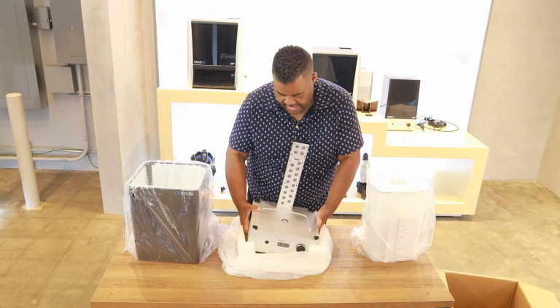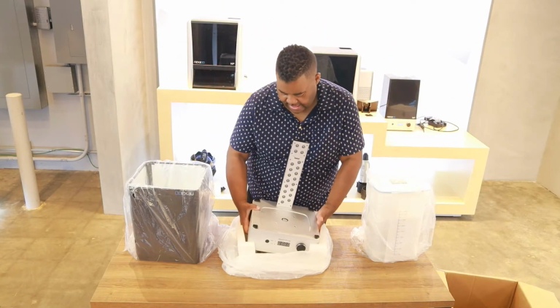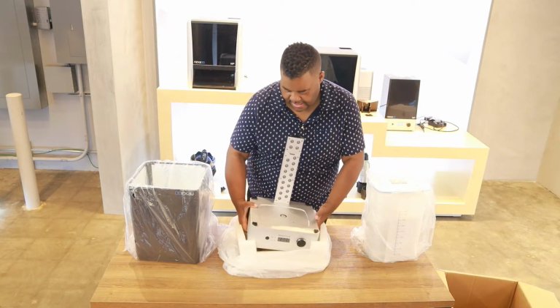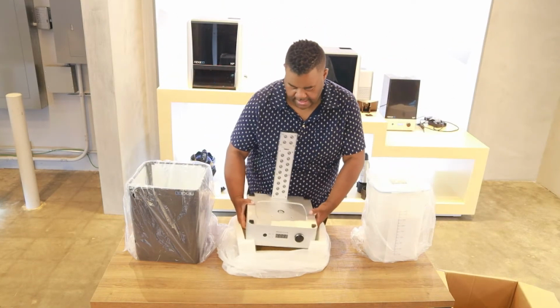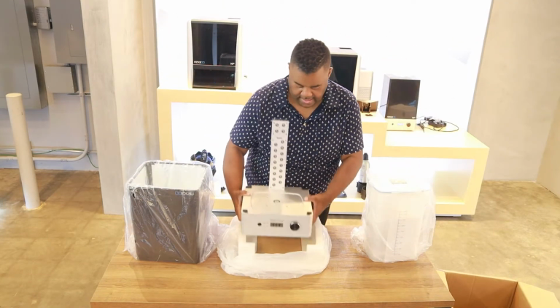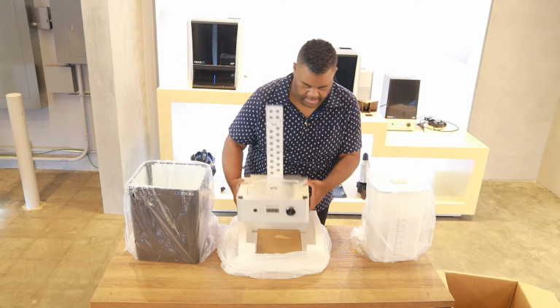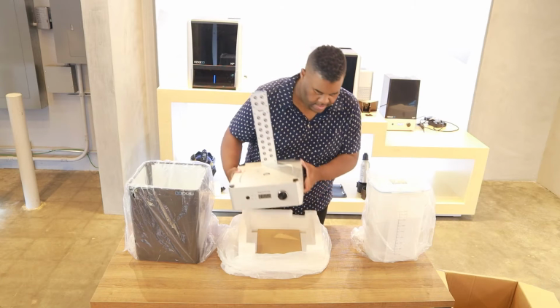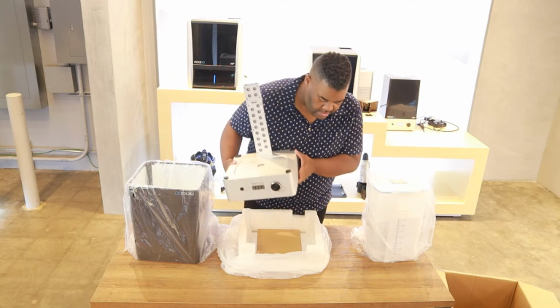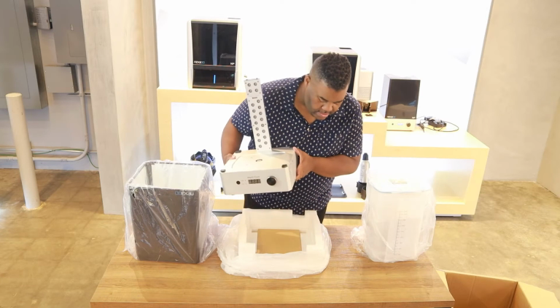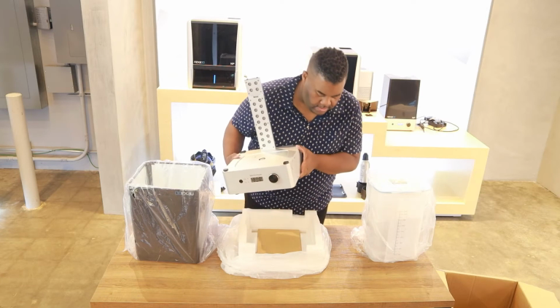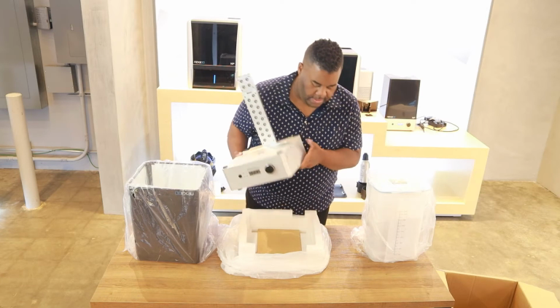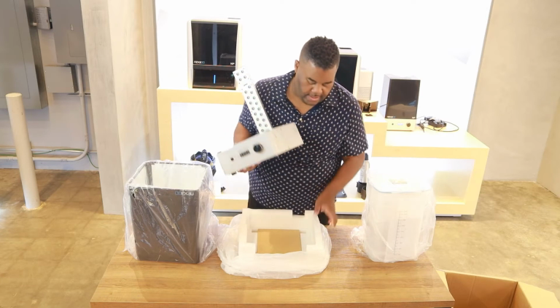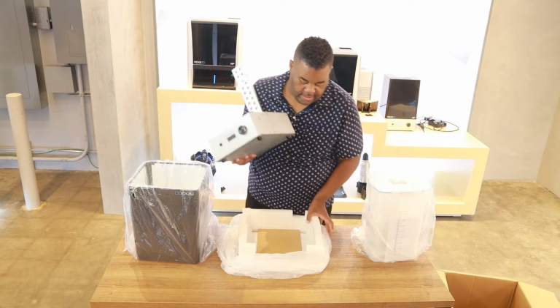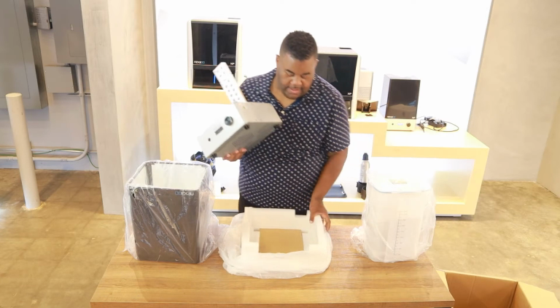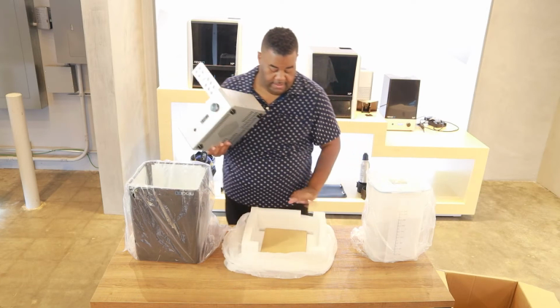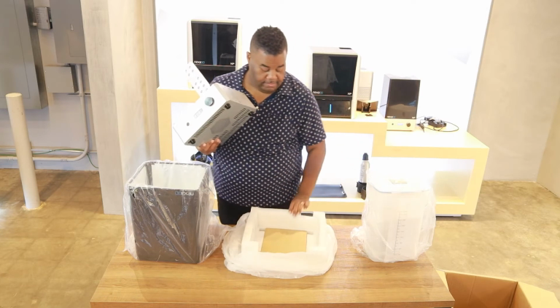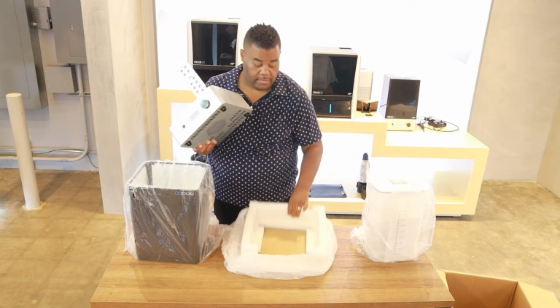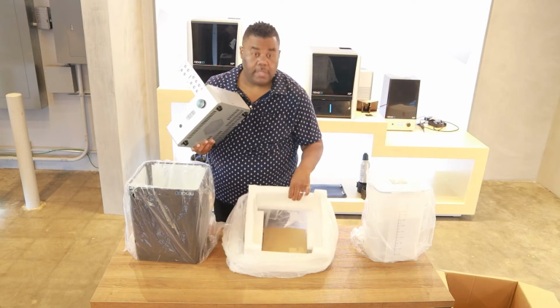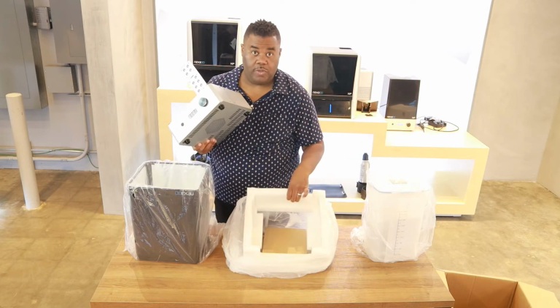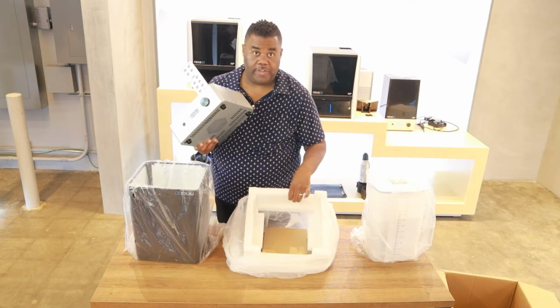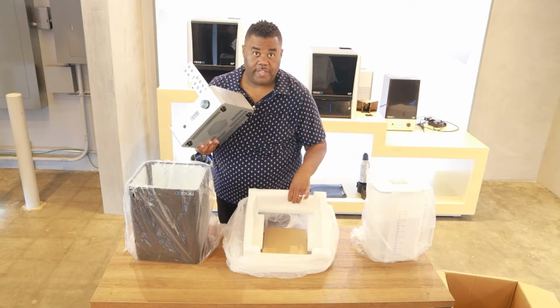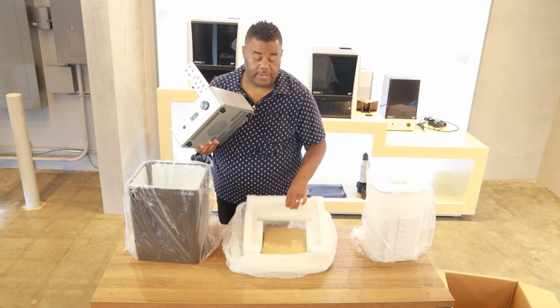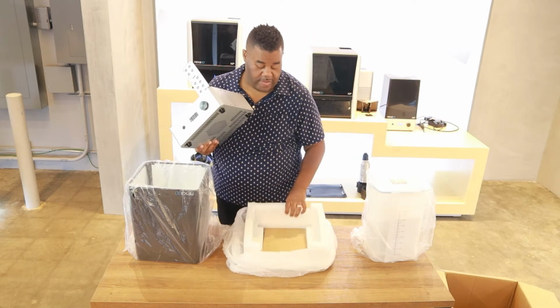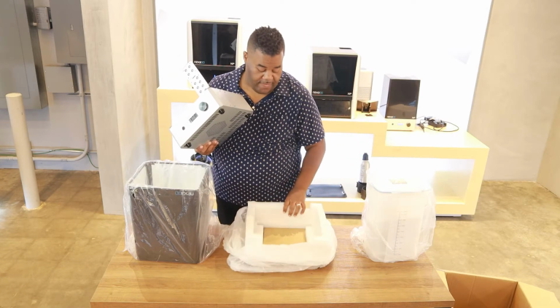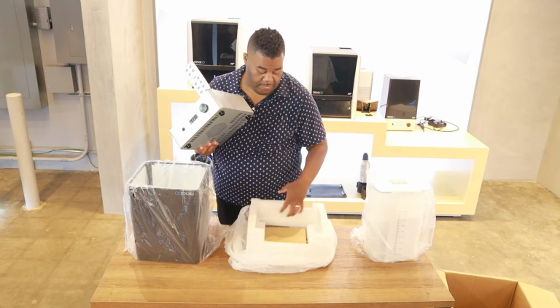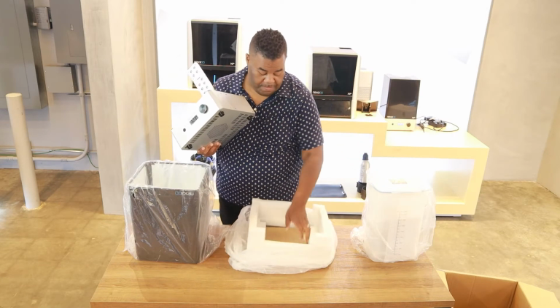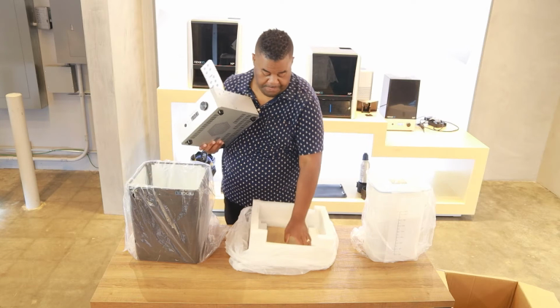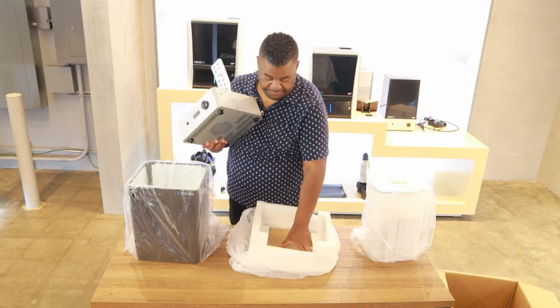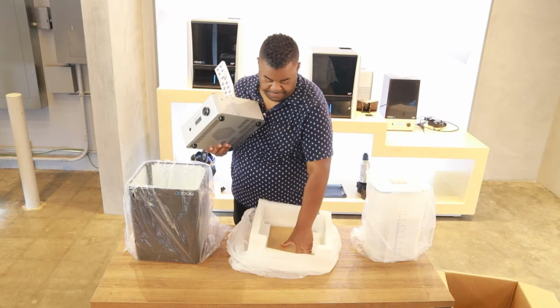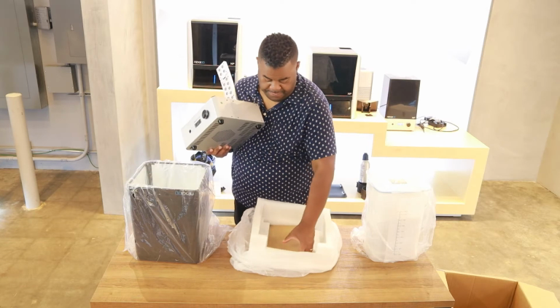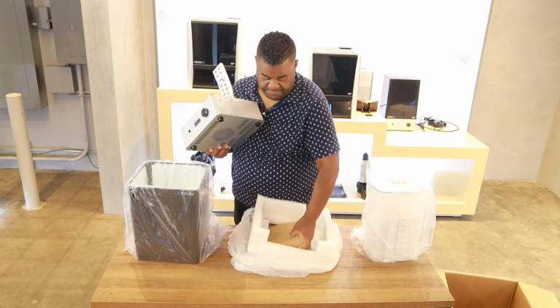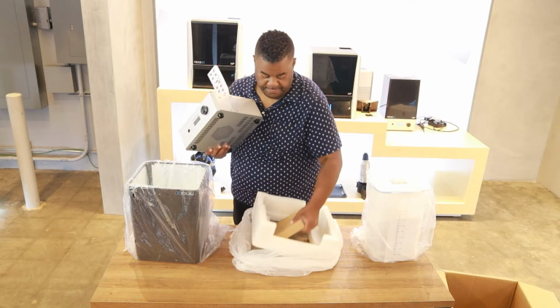Wait — don't forget to look under the base for more accessories. You're gonna need every piece.